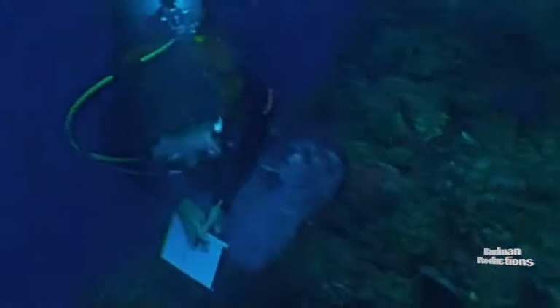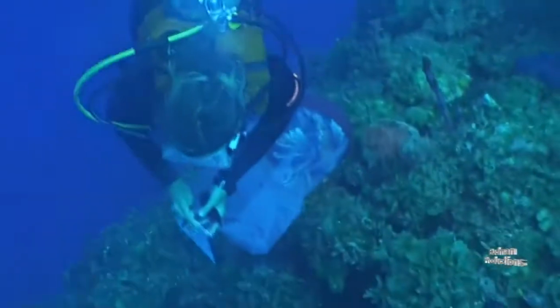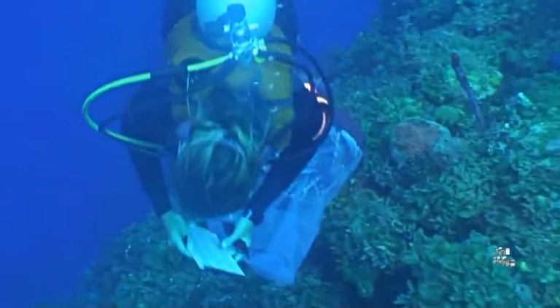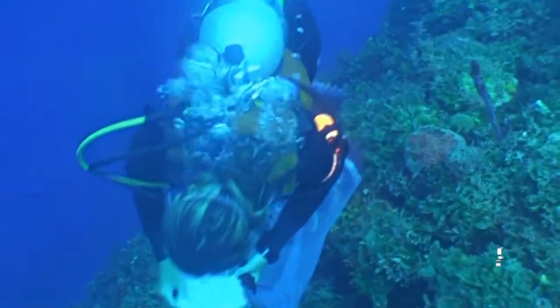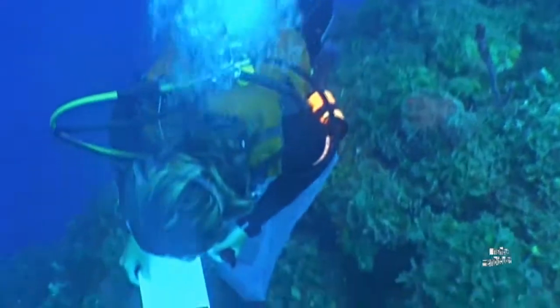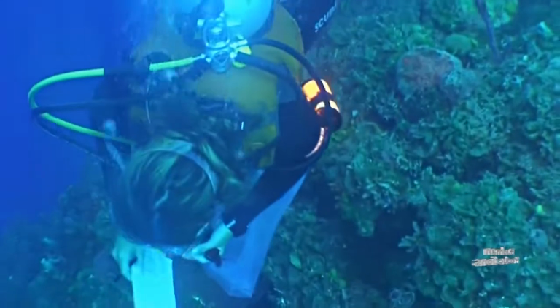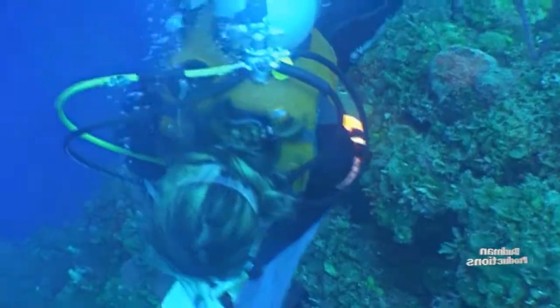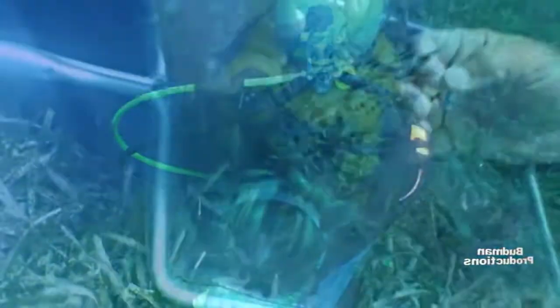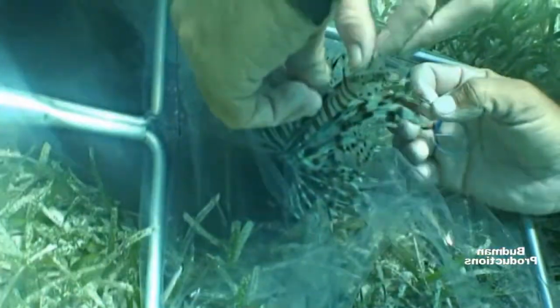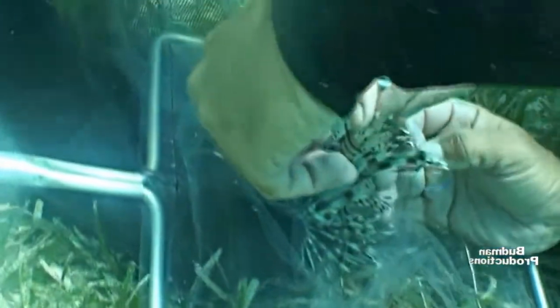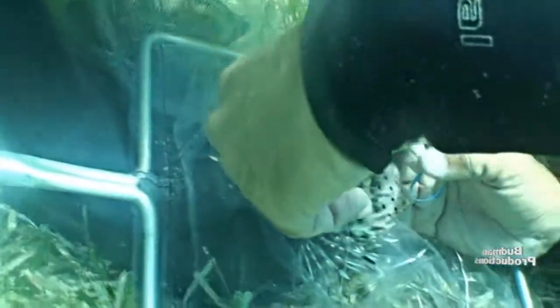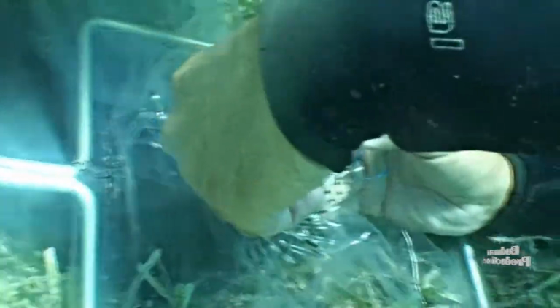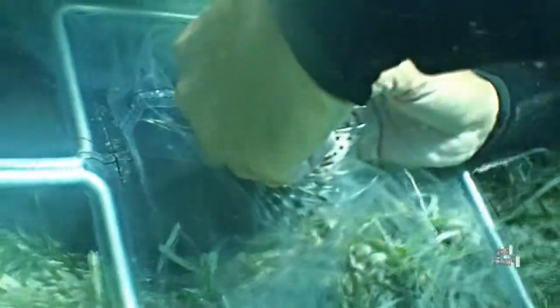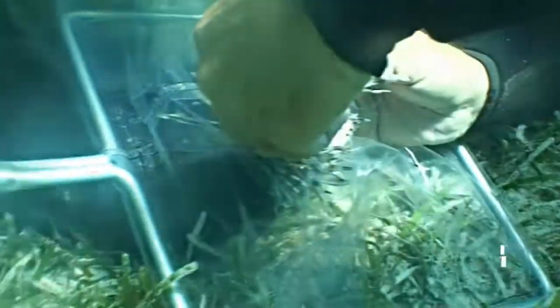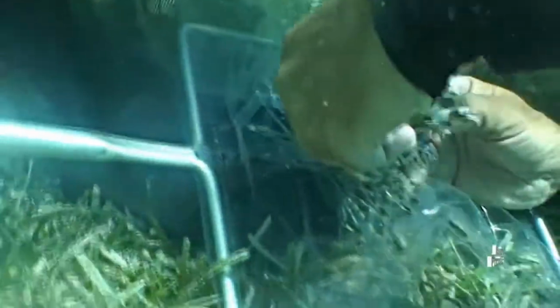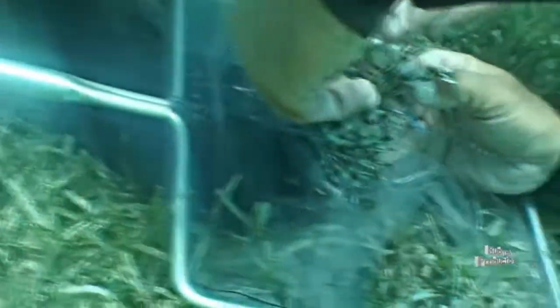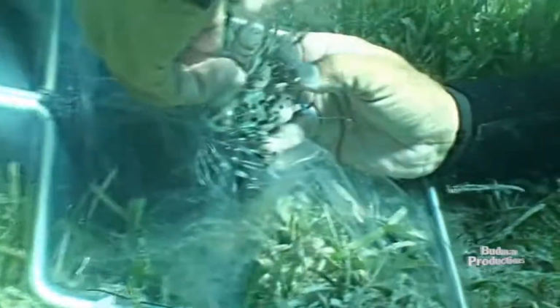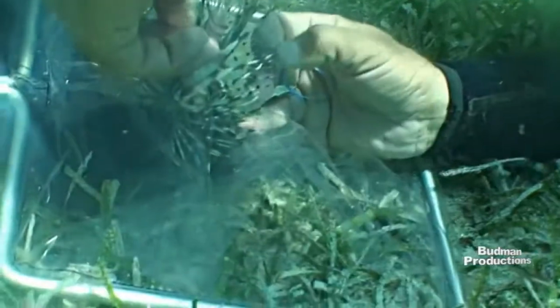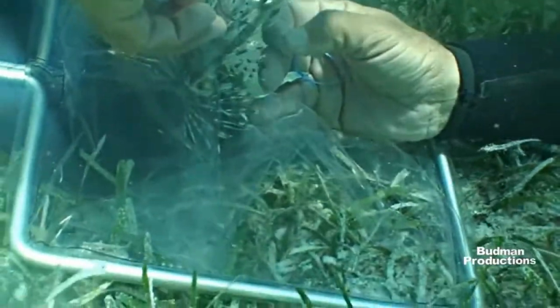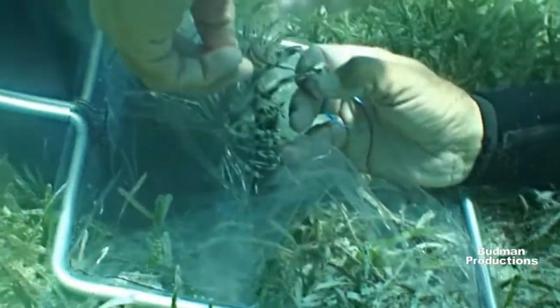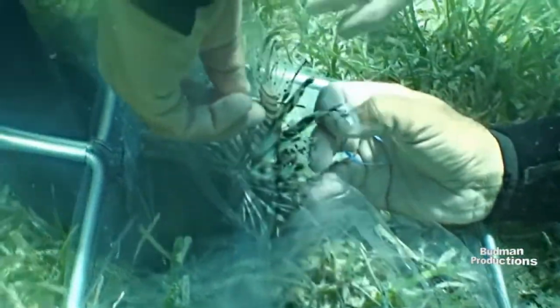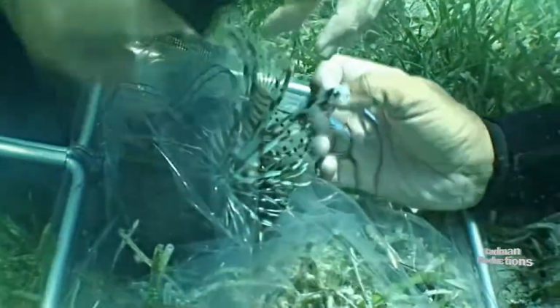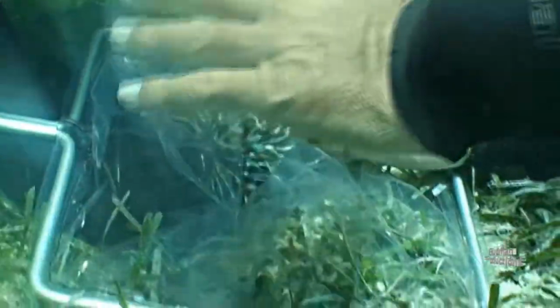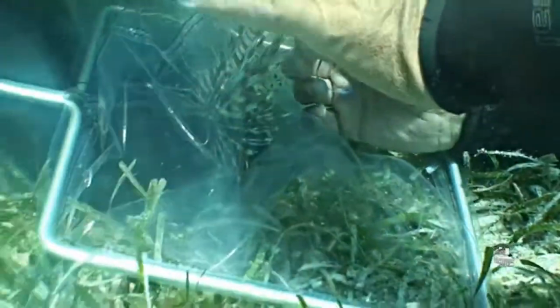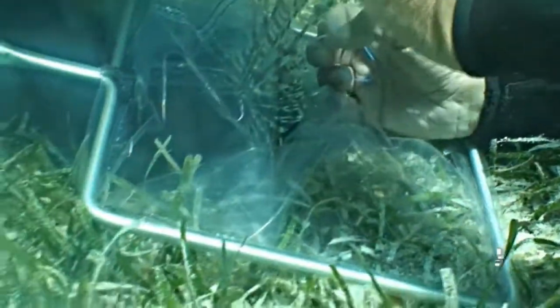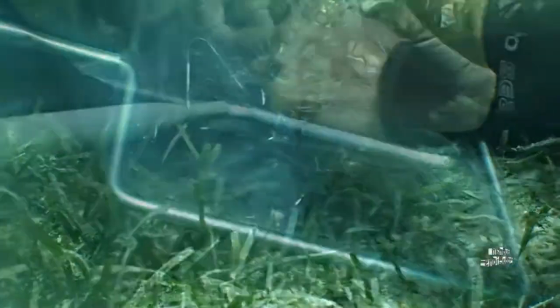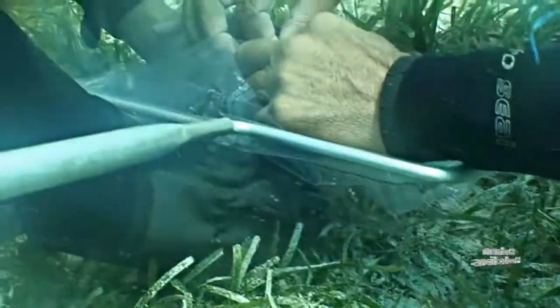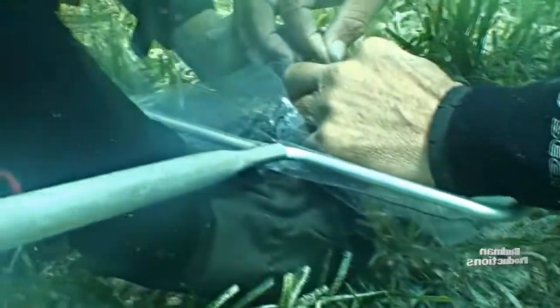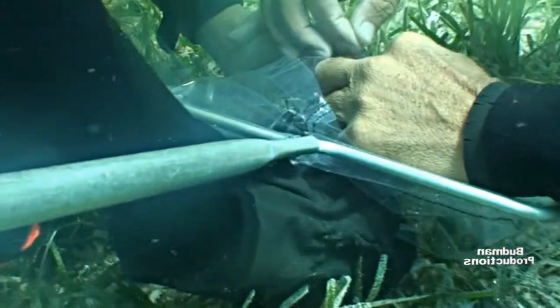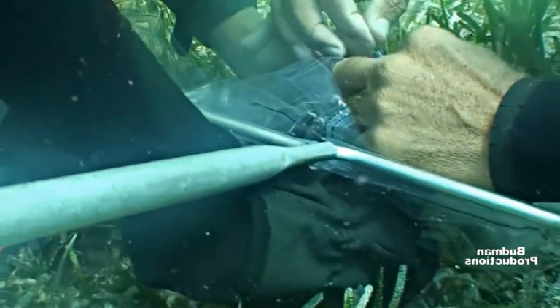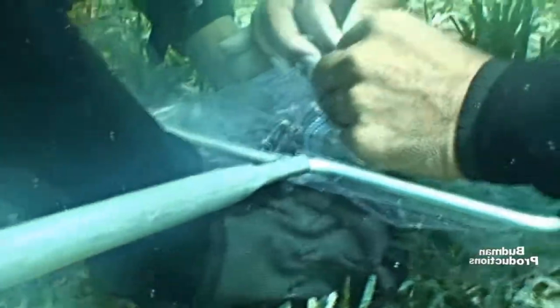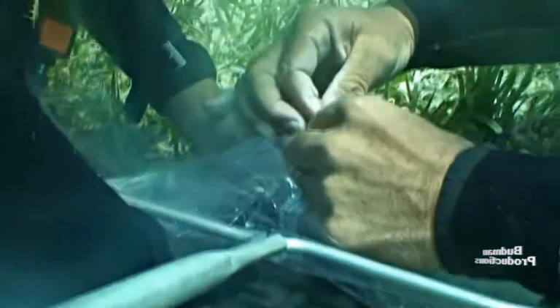The fish are tagged with color-coded ribbons, which identifies the coral site the fish were first located. With this information, scientists can predict how fast the fish are growing, and if they are staying within their original site or are moving to other reefs.